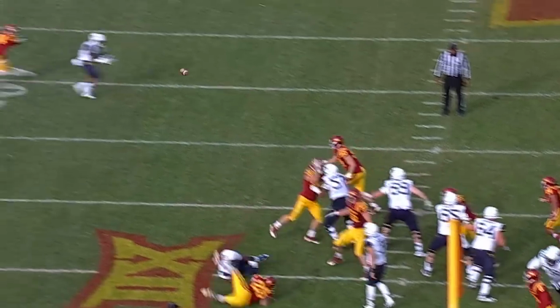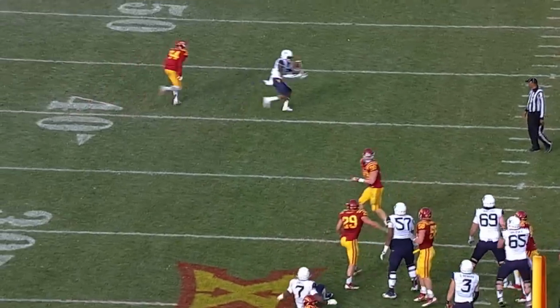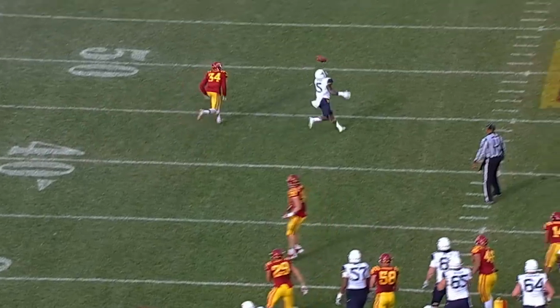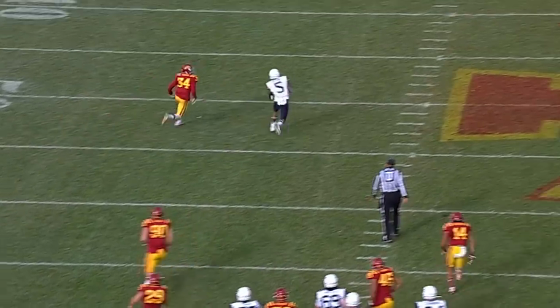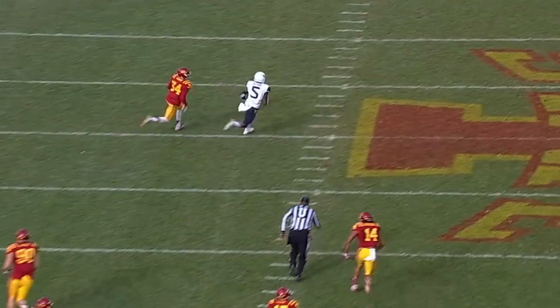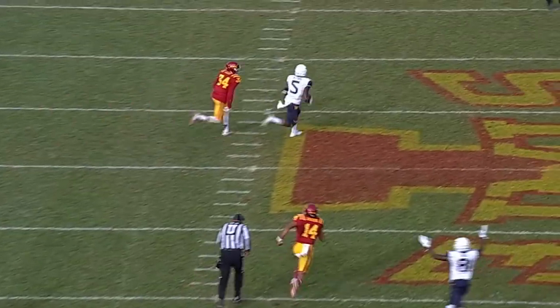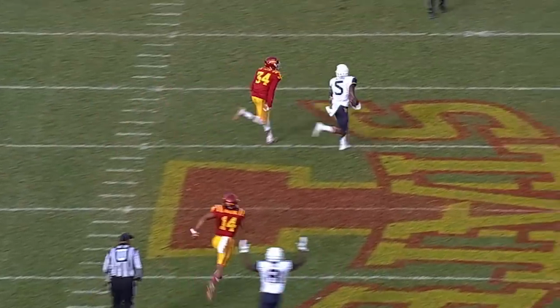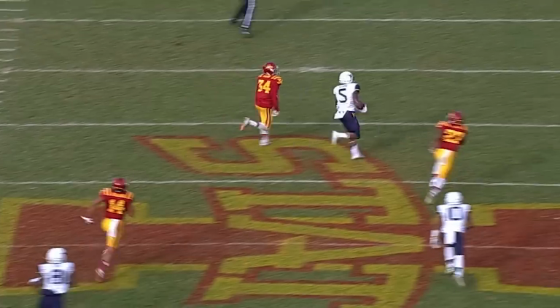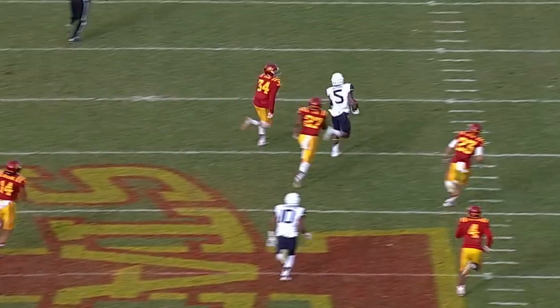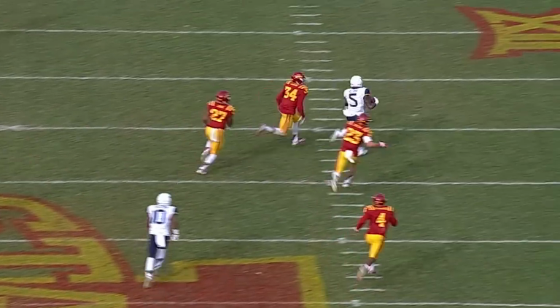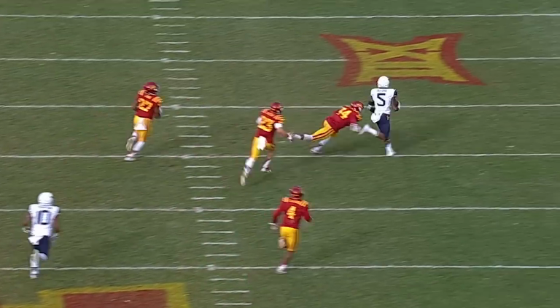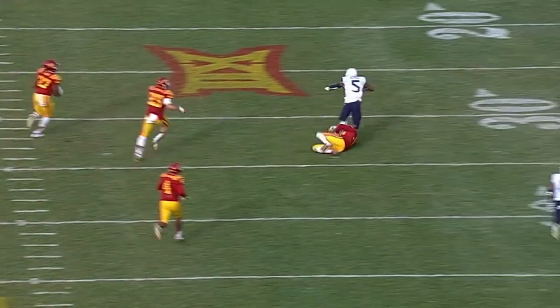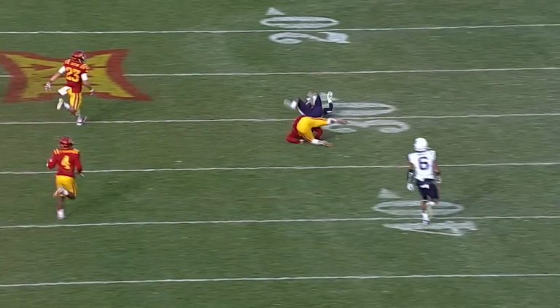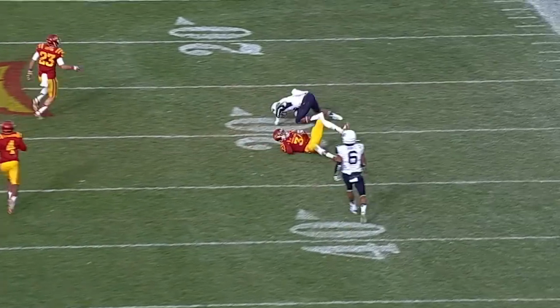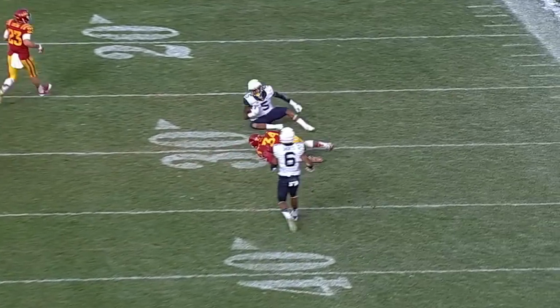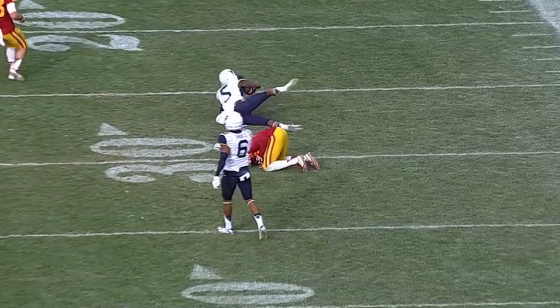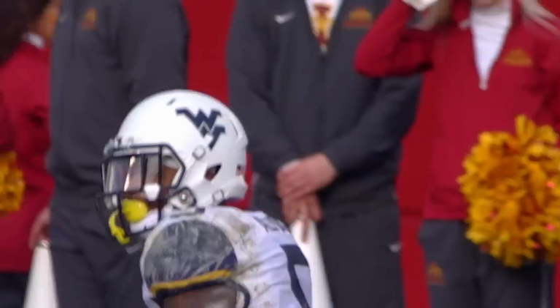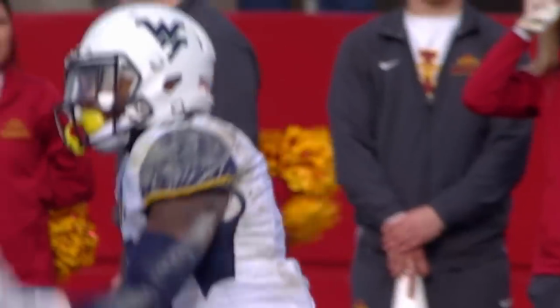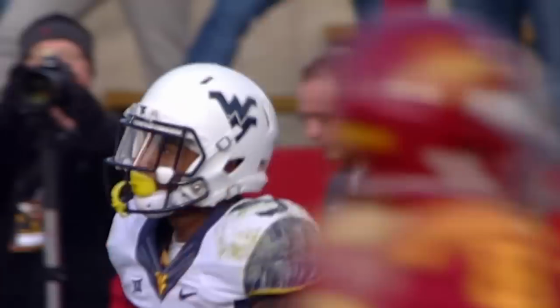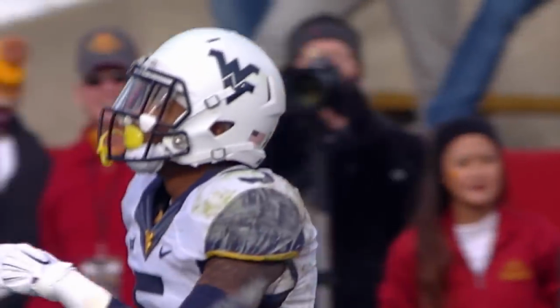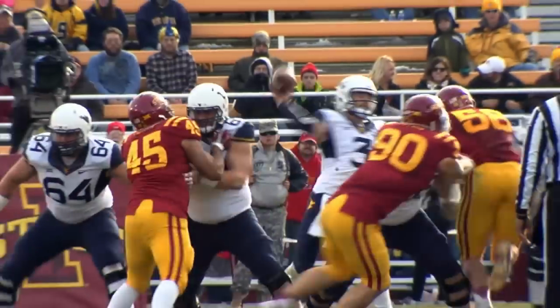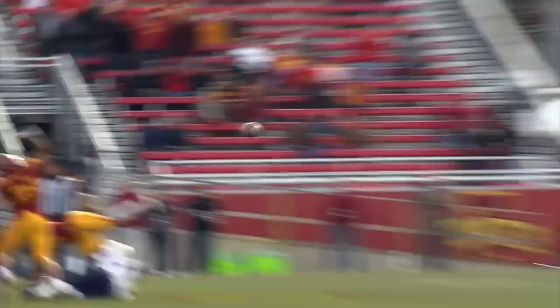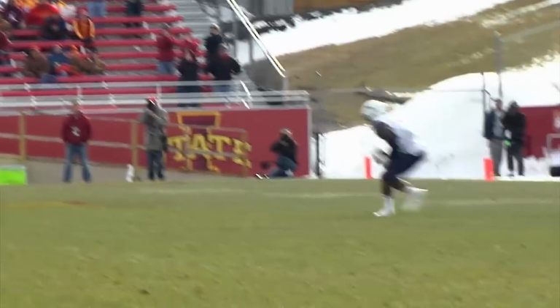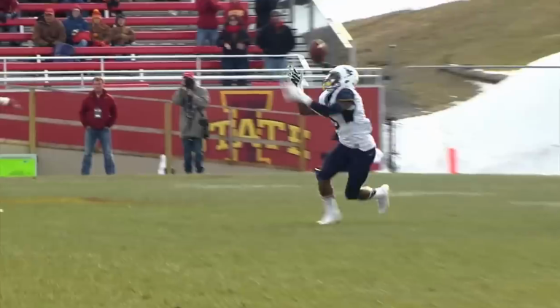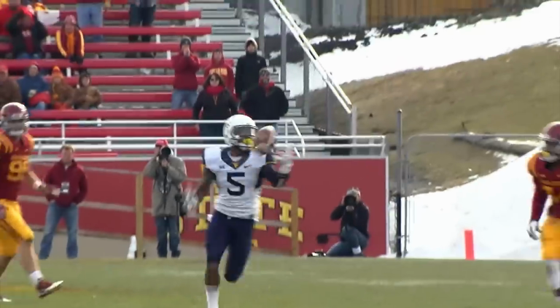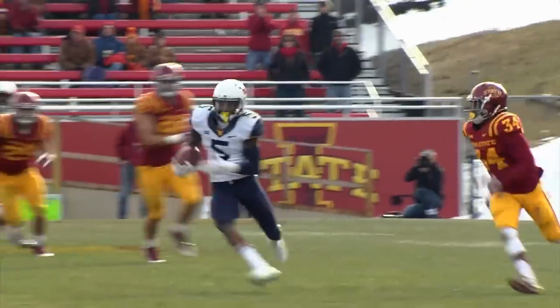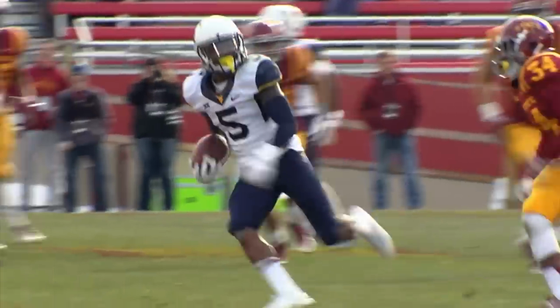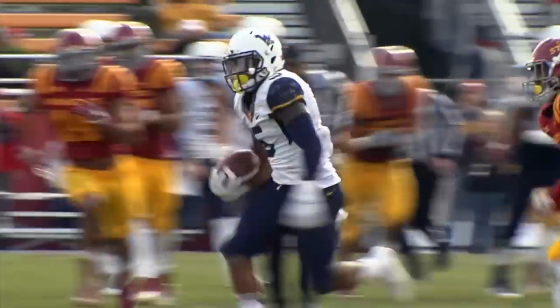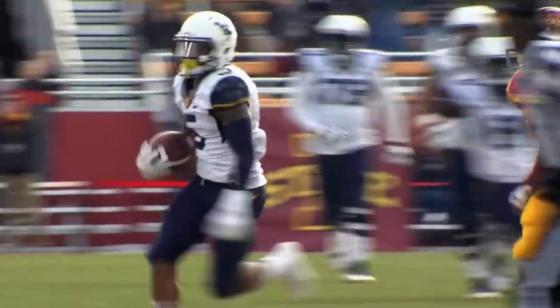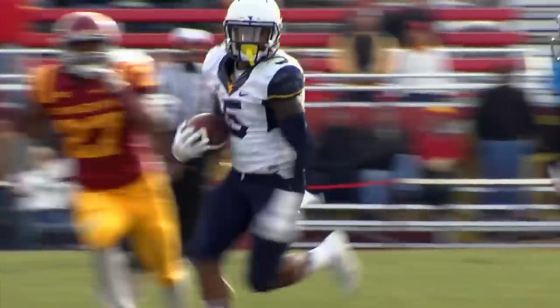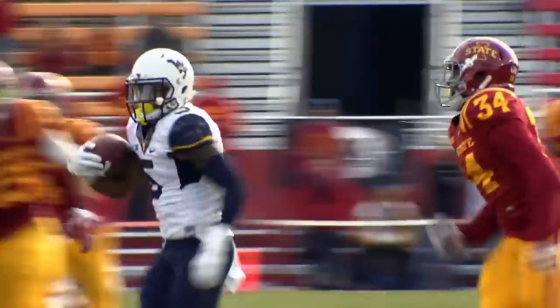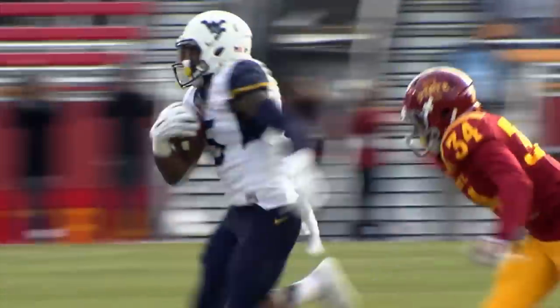Hot slam on the hip — oh, what a catch! Here goes Alford. He's off to the races and wrapped up and dropped at the 31-yard line. That was an incredible catch off the hip by Alford, and he raced 40 yards.